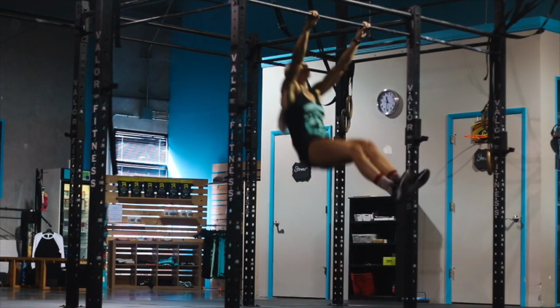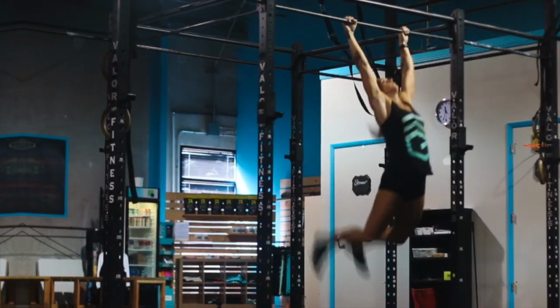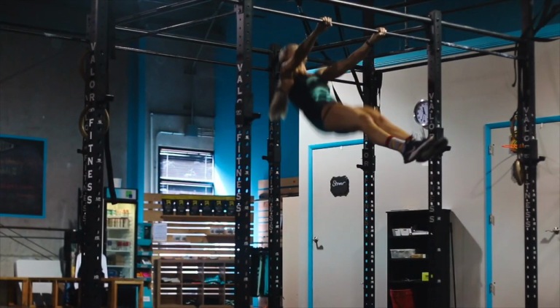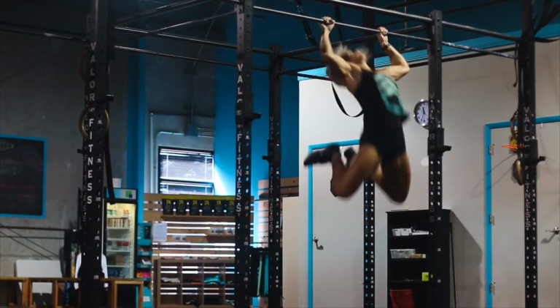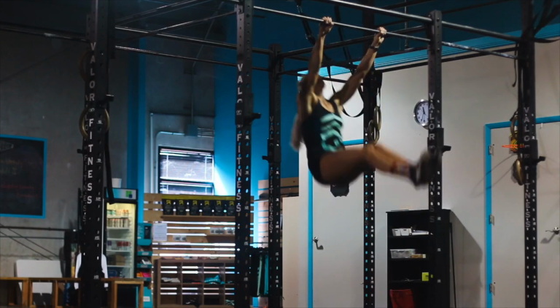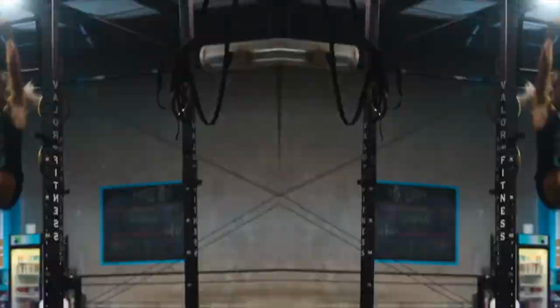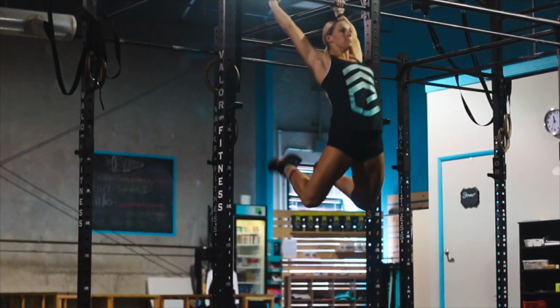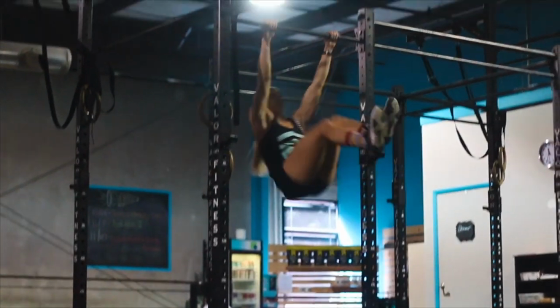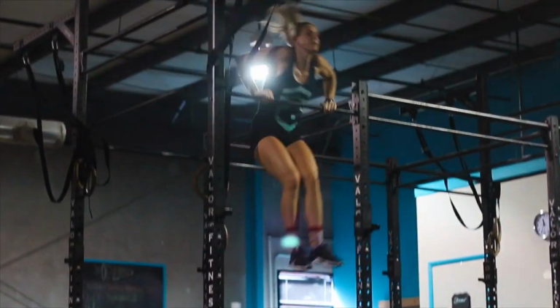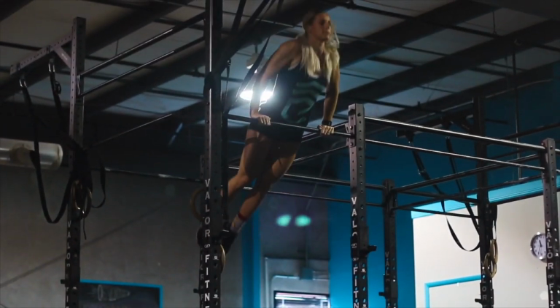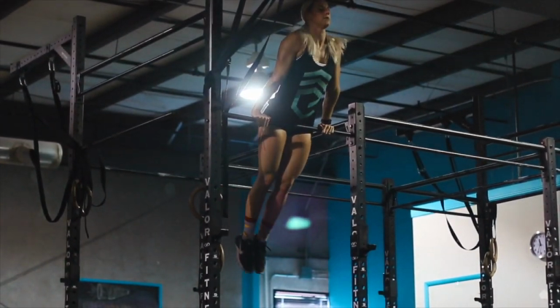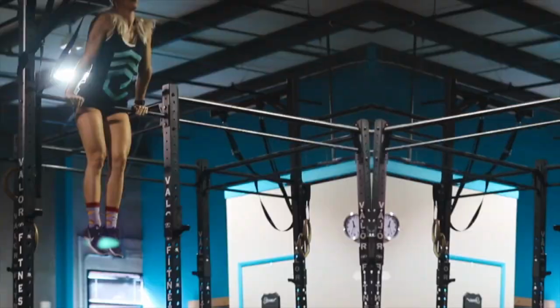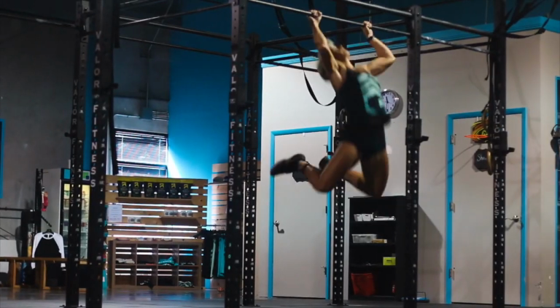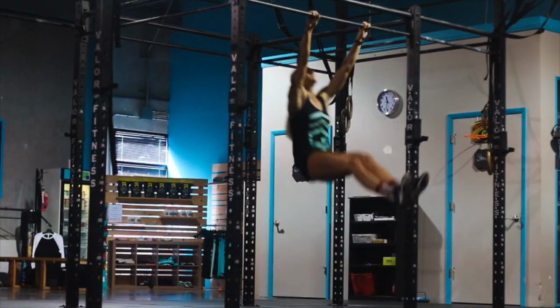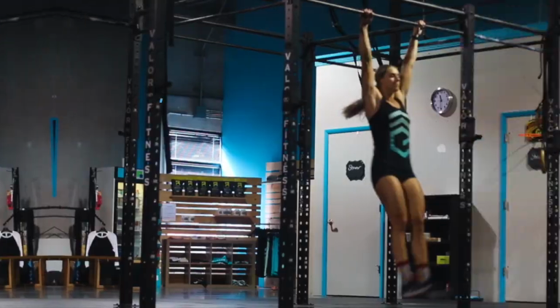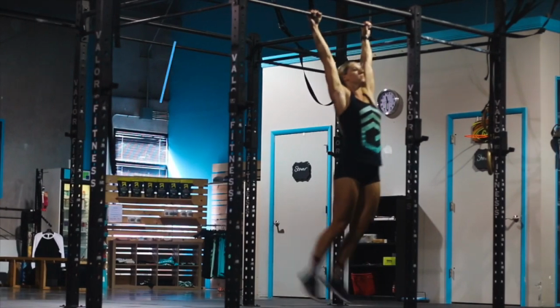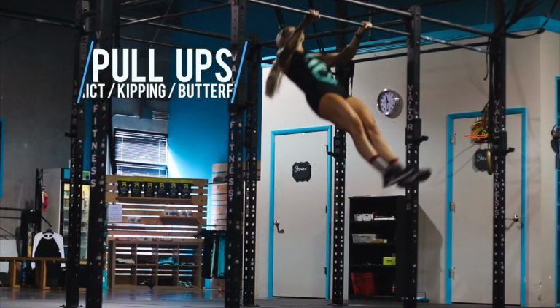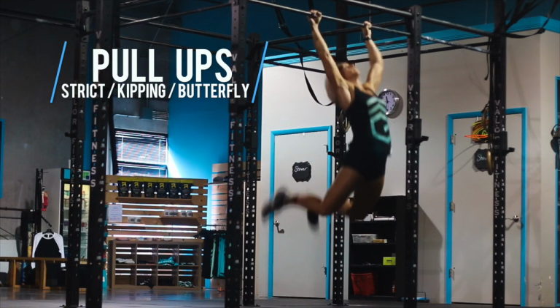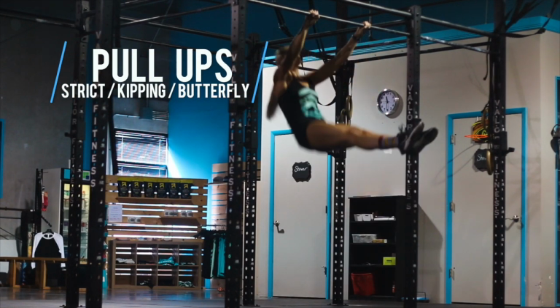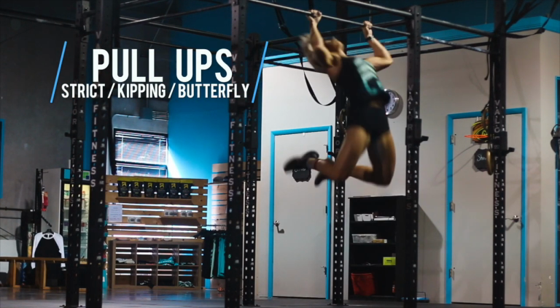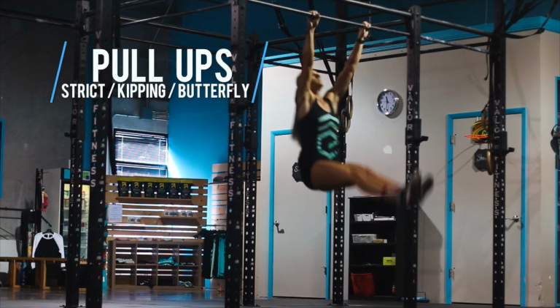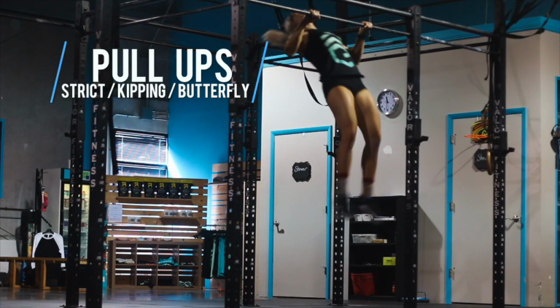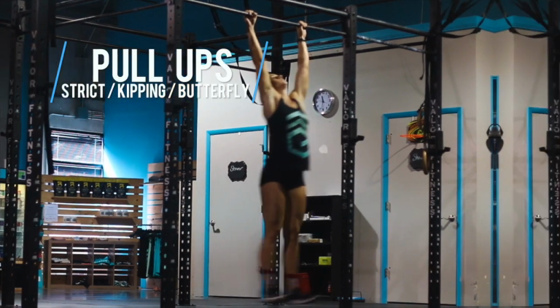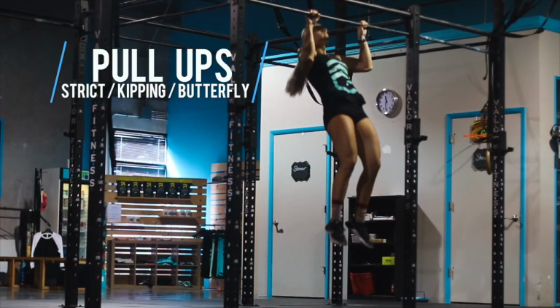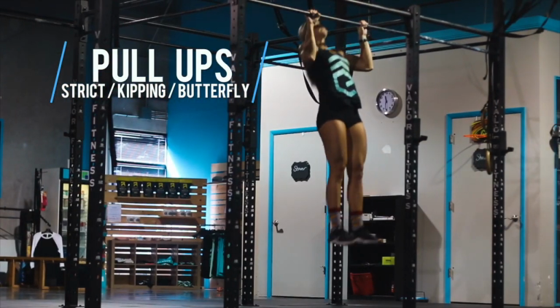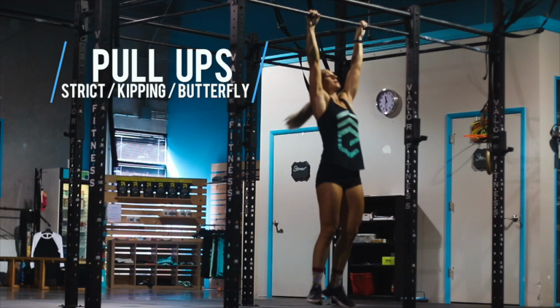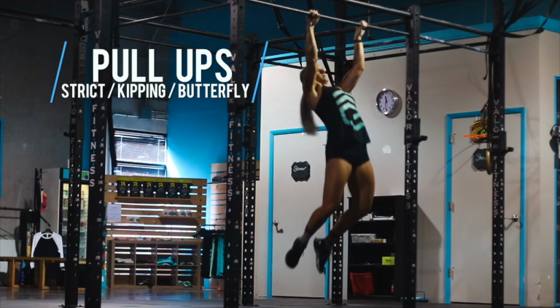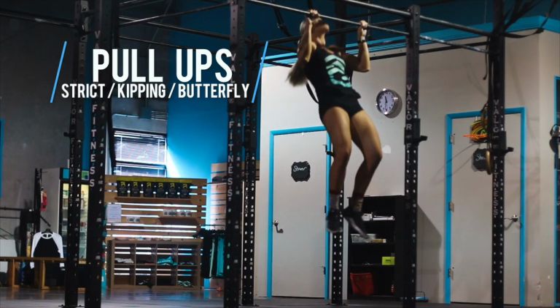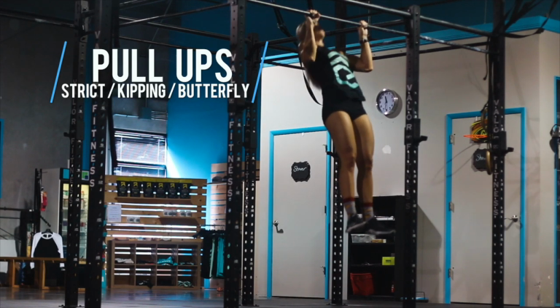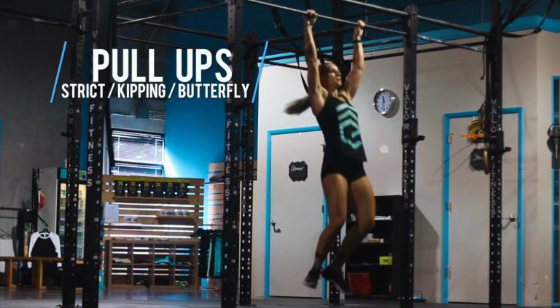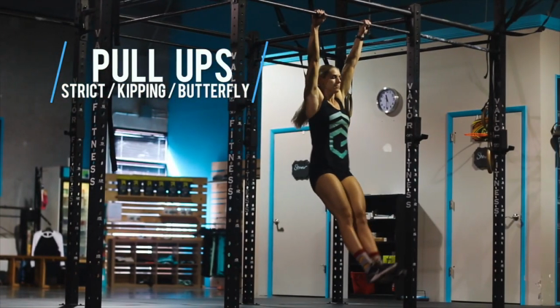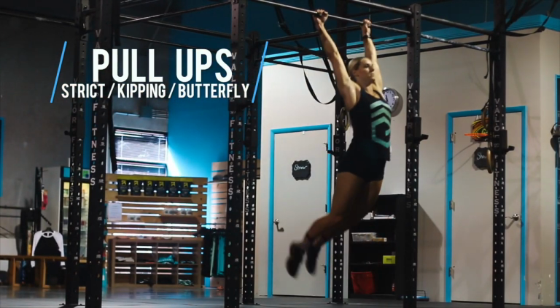The advanced division will complete a series of pull-ups, followed by chest-to-bar, followed by bar muscle-ups for their workout. Just as in the intermediate division, any style of pull-up is acceptable as long as the chin gets over the plane of the bar and the arms reach full extension on the way down.